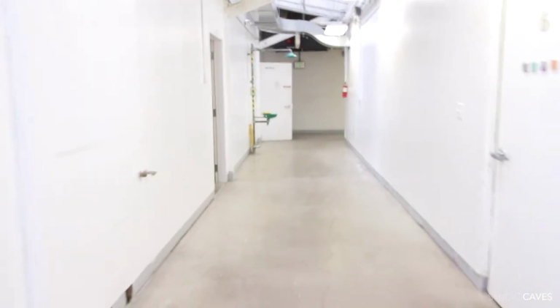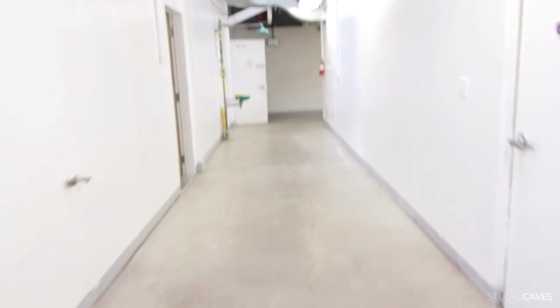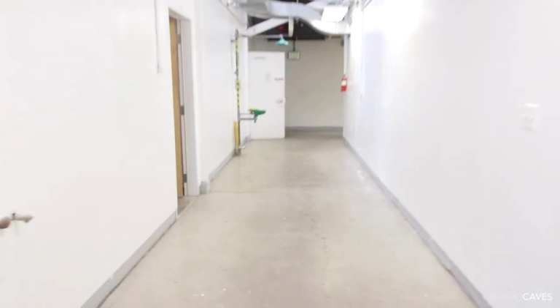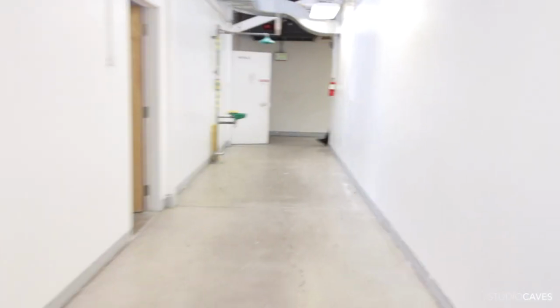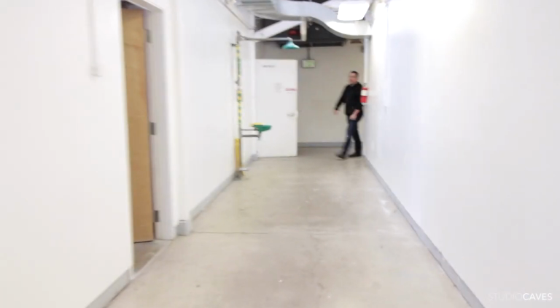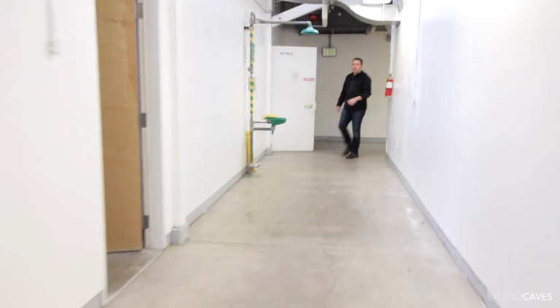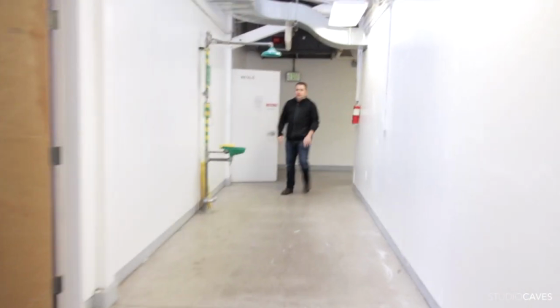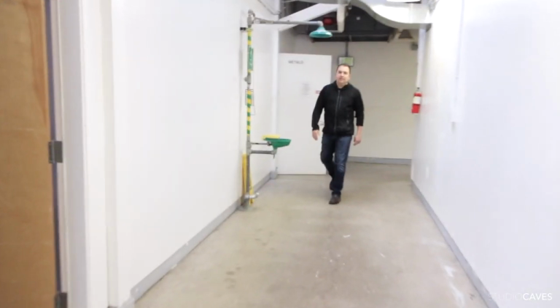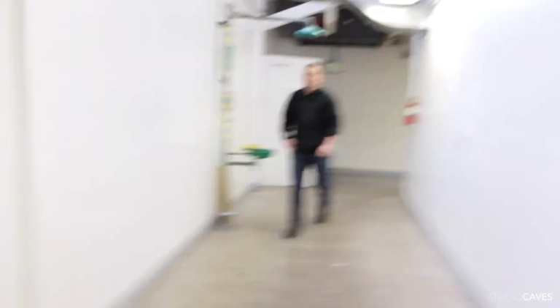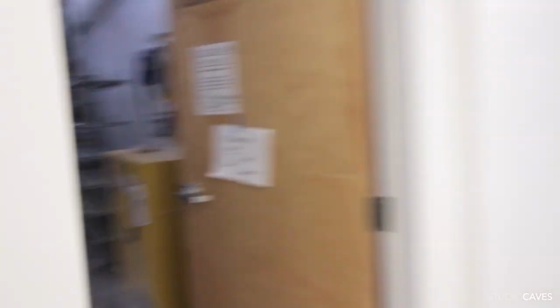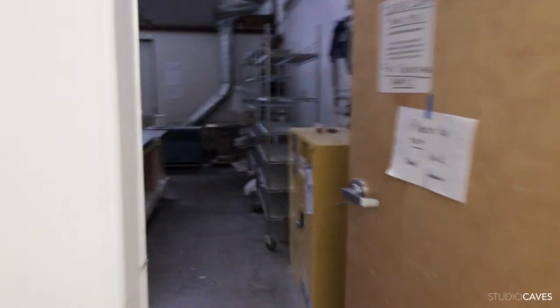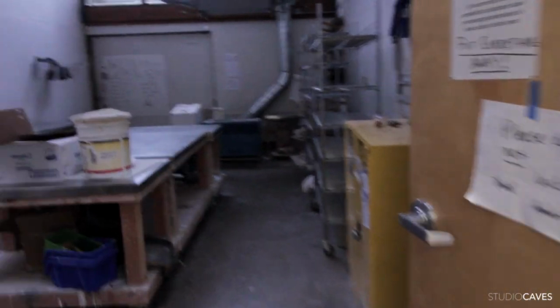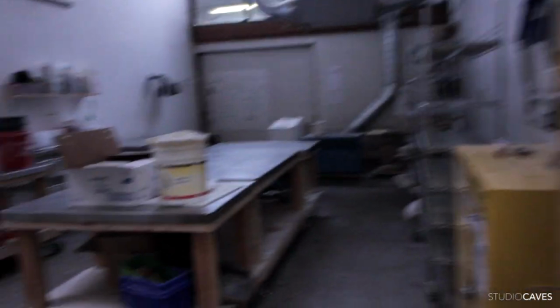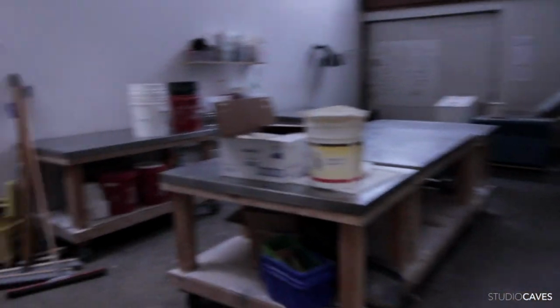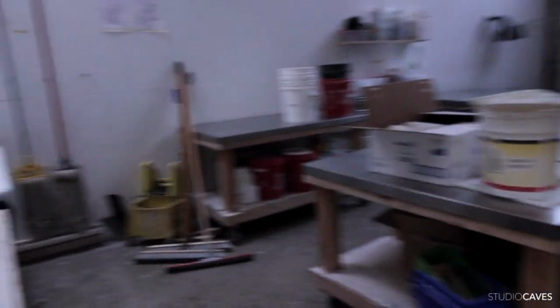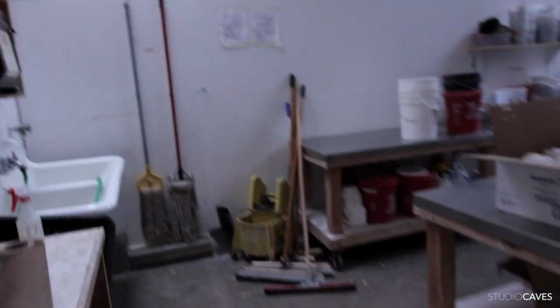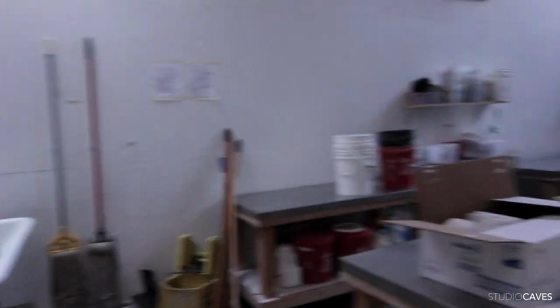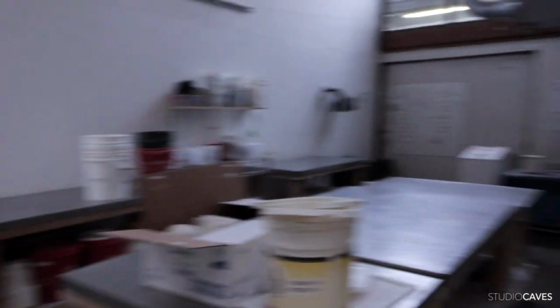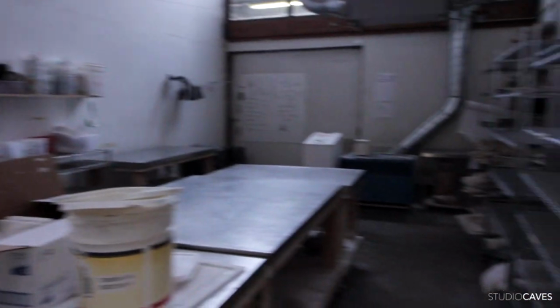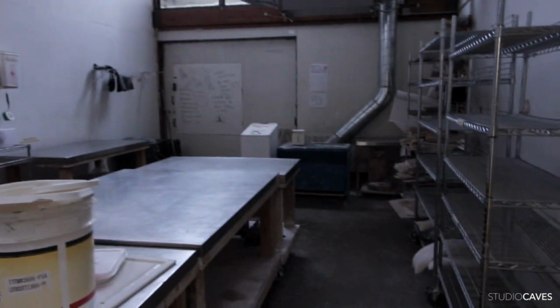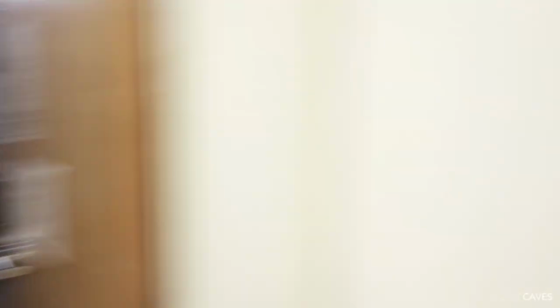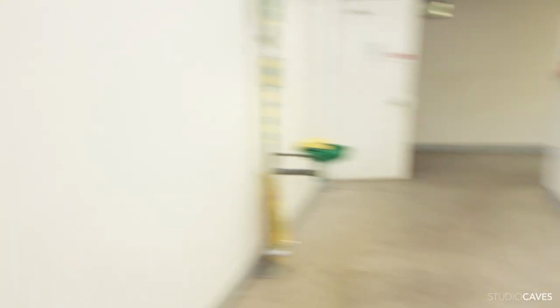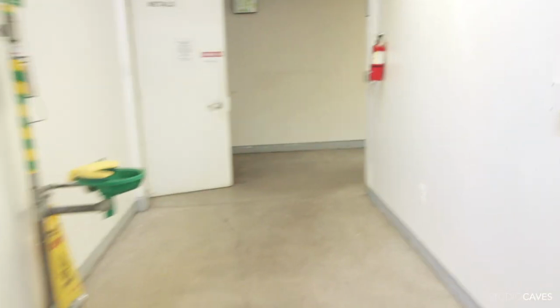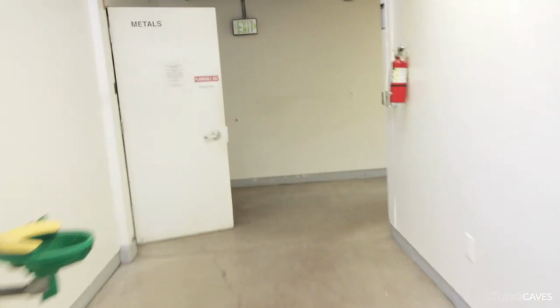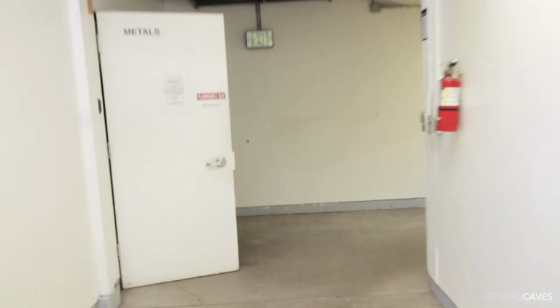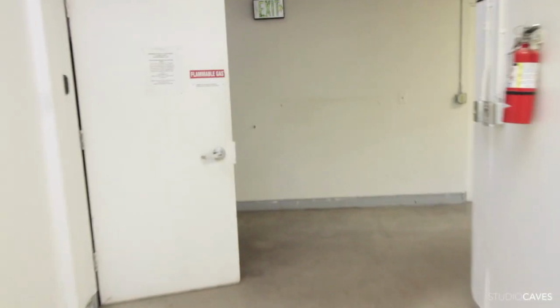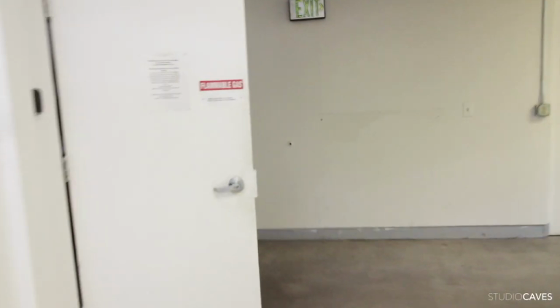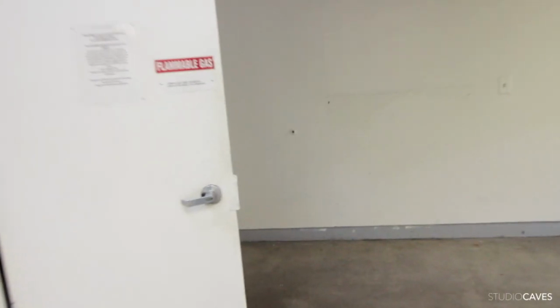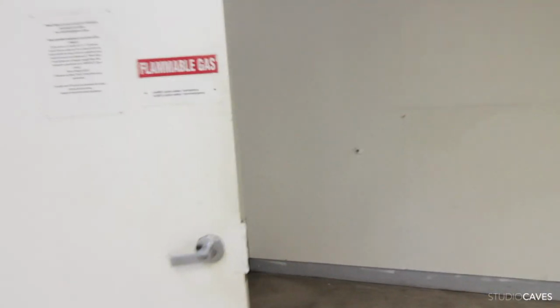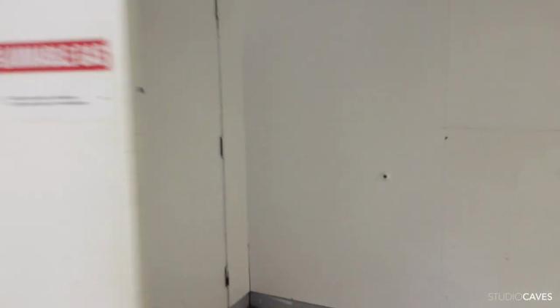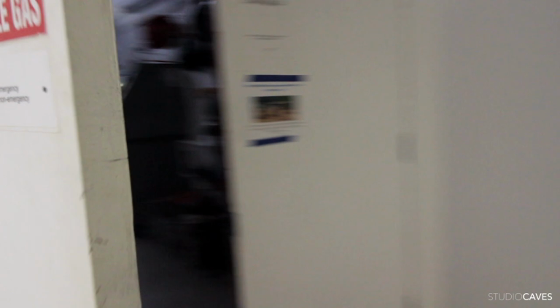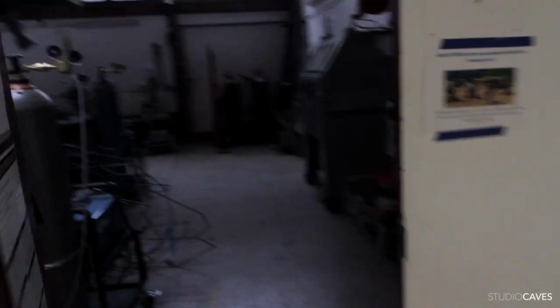So down this hallway we have a plaster casting room. And then this room is the beloved metal shop.